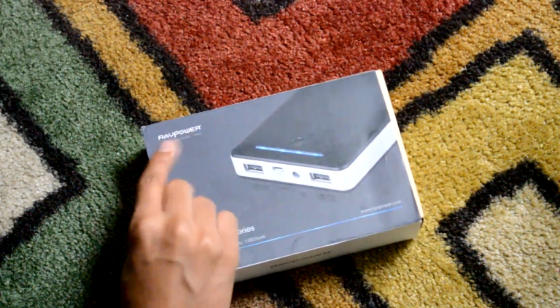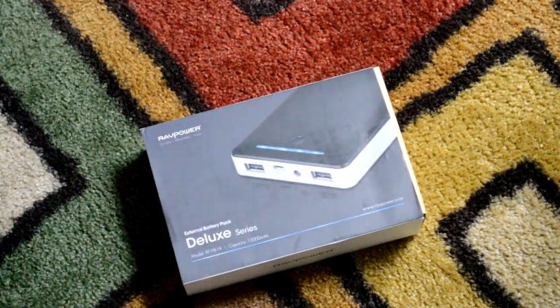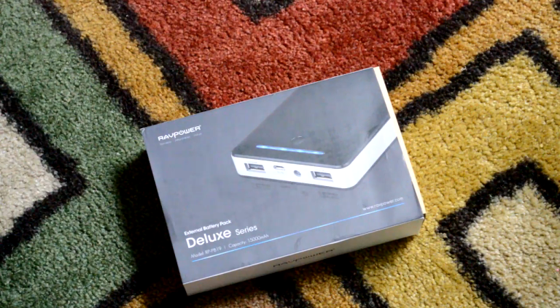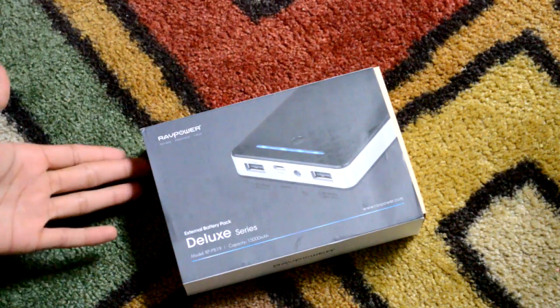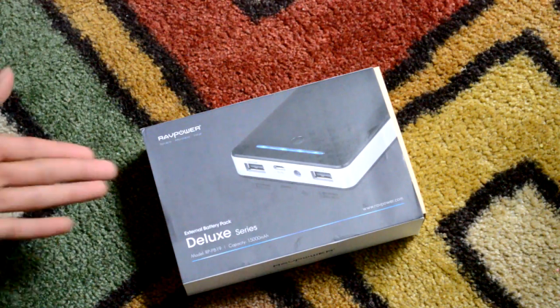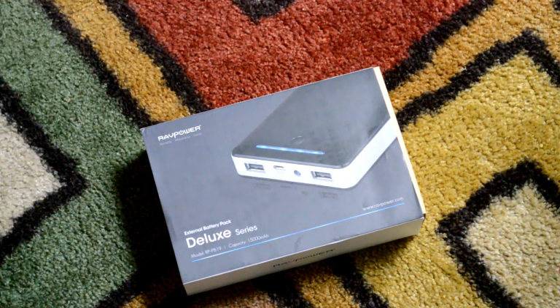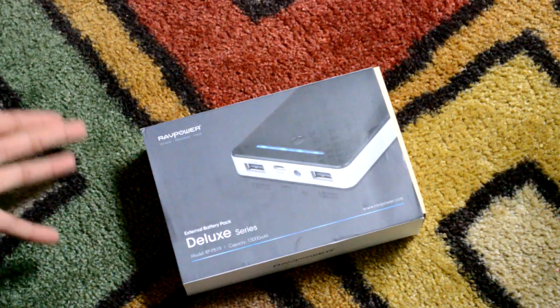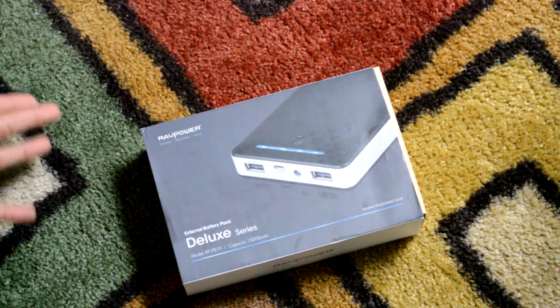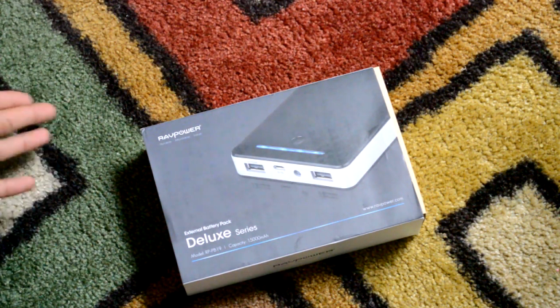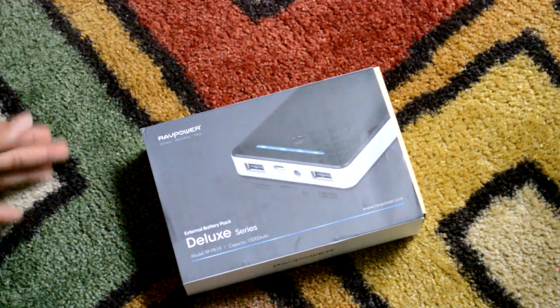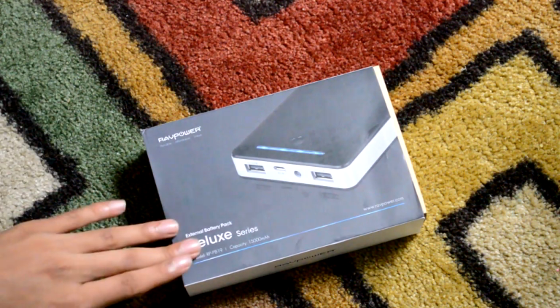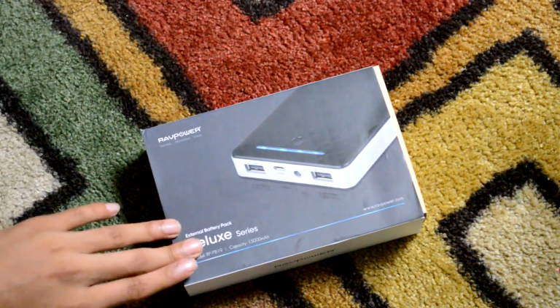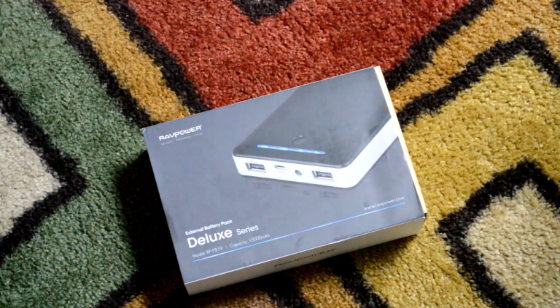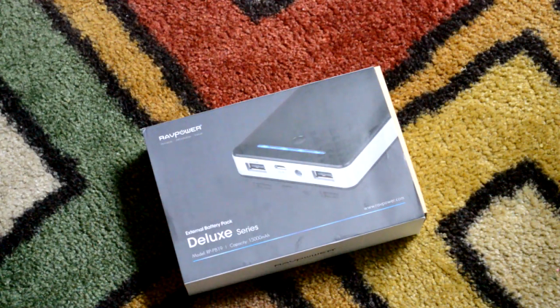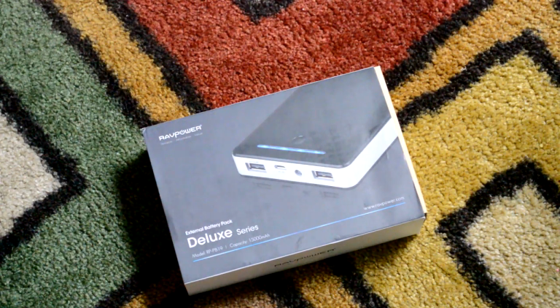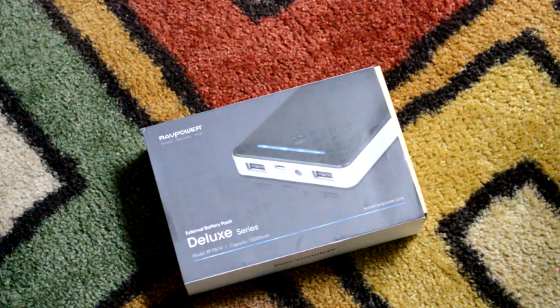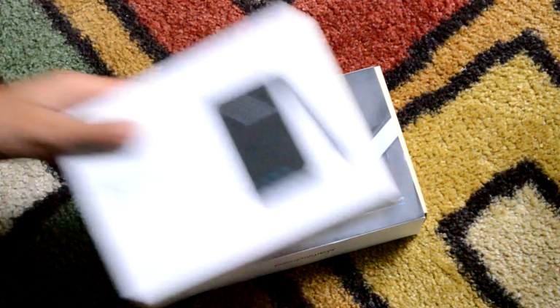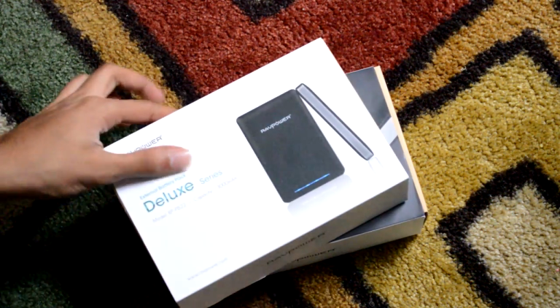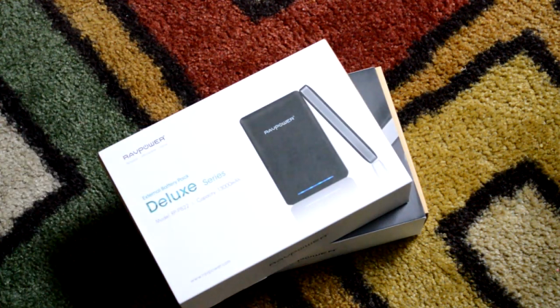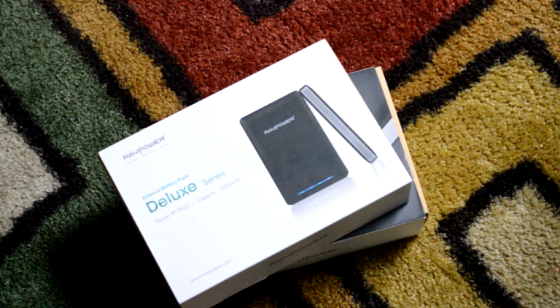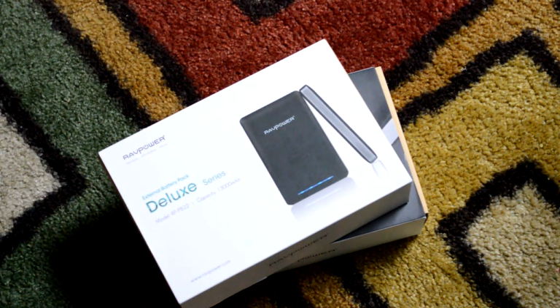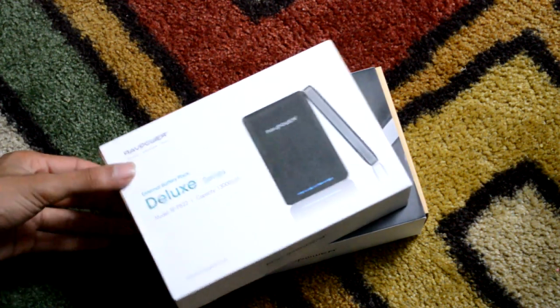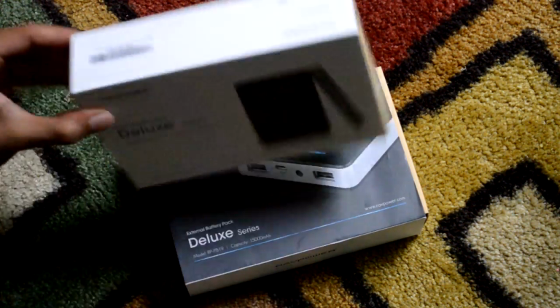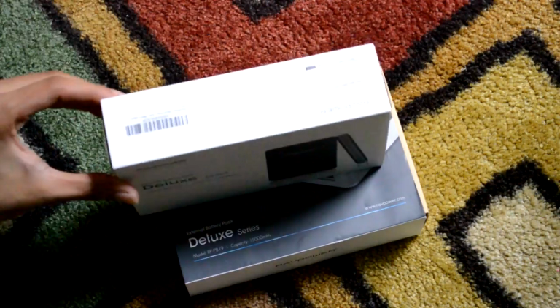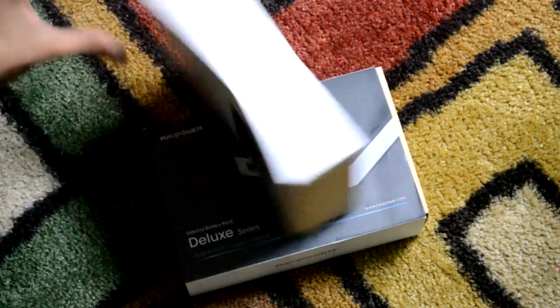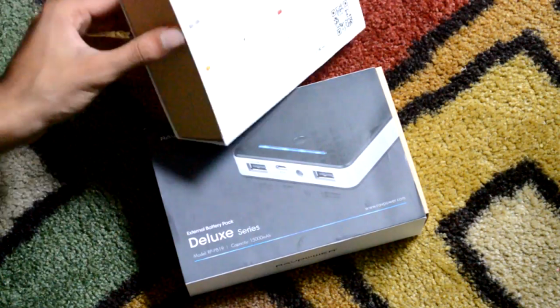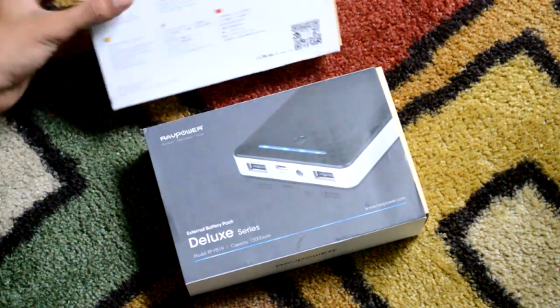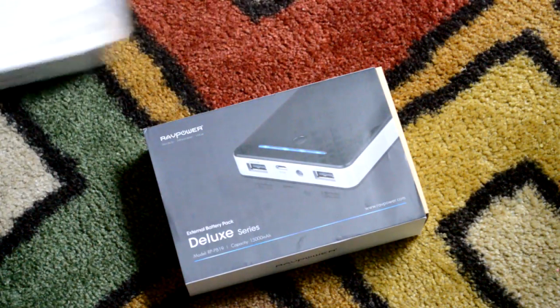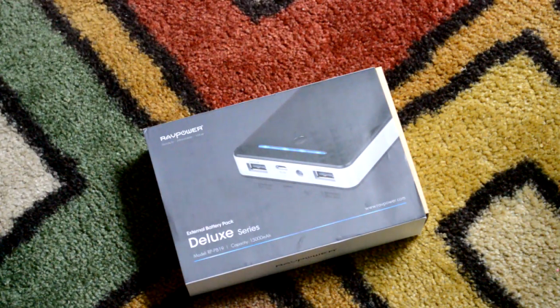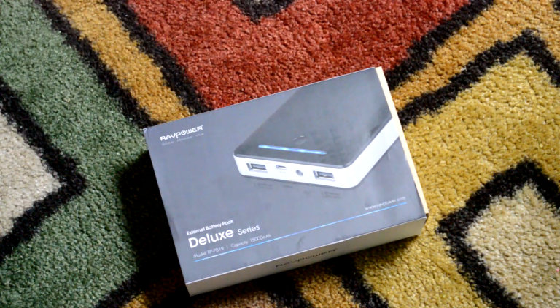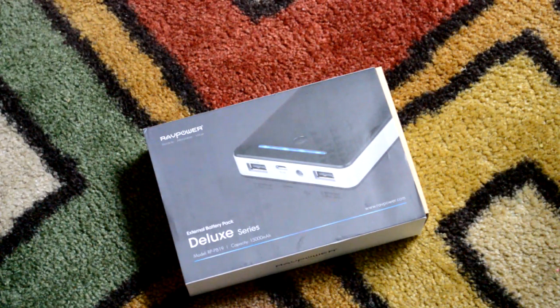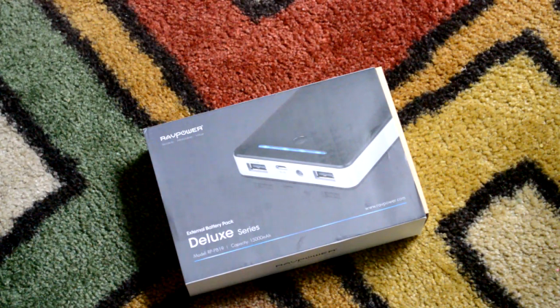We get a cool little logo and since this is RAV Power, they've got to put their name on it obviously. This is of course their deluxe series. I actually have not one but two of these — one of them is 13,000 milliamp-hours.